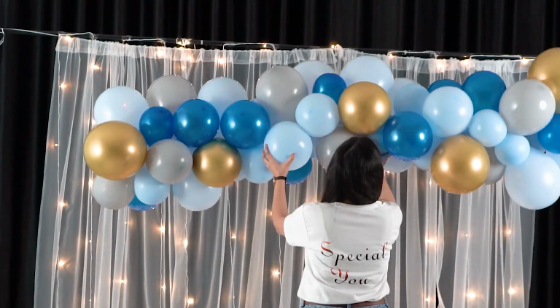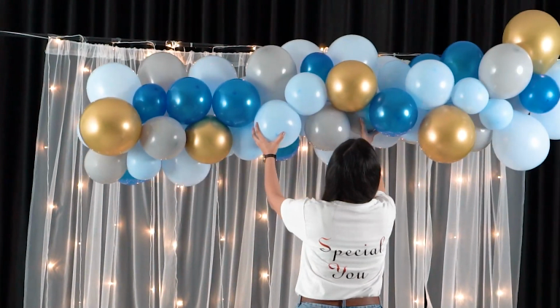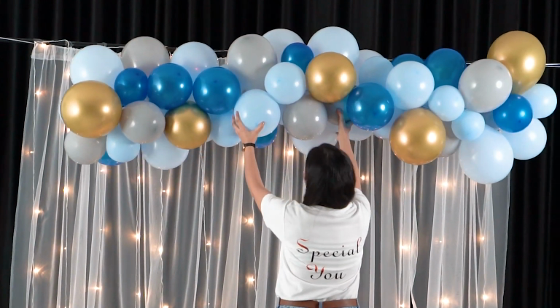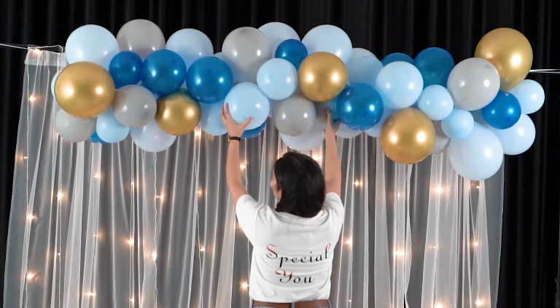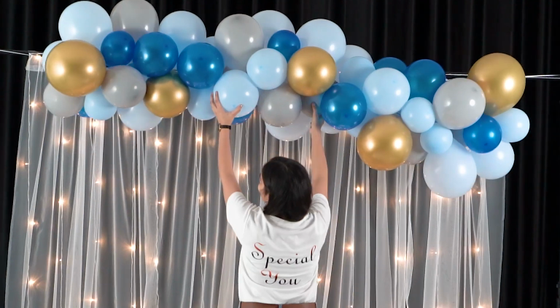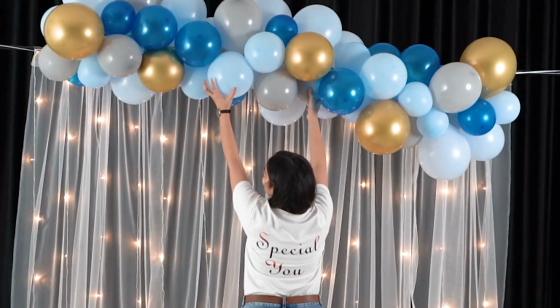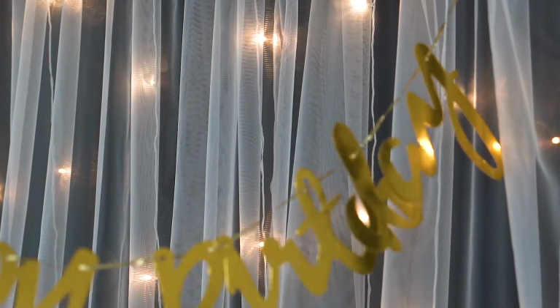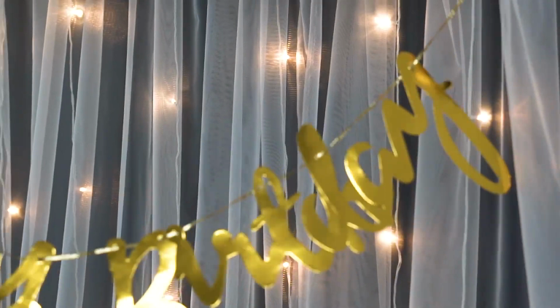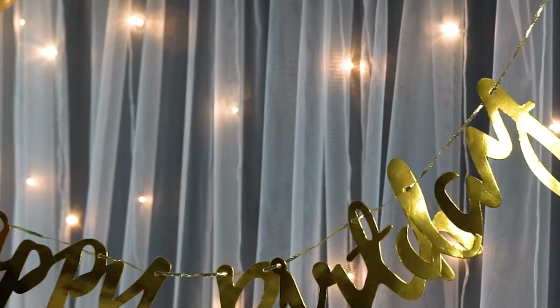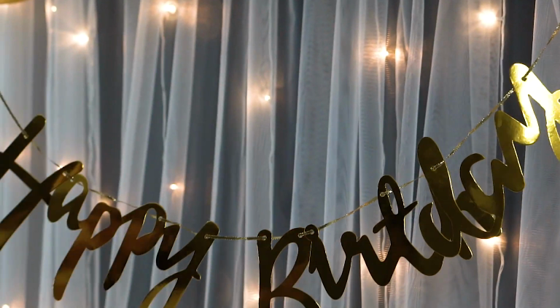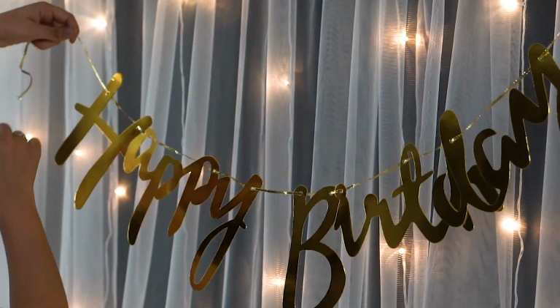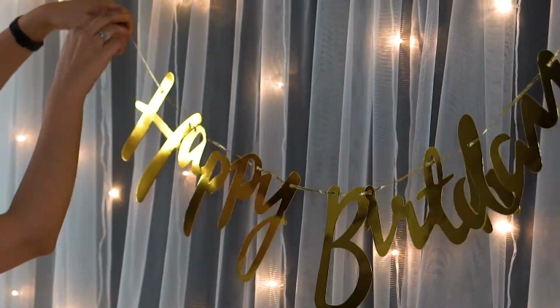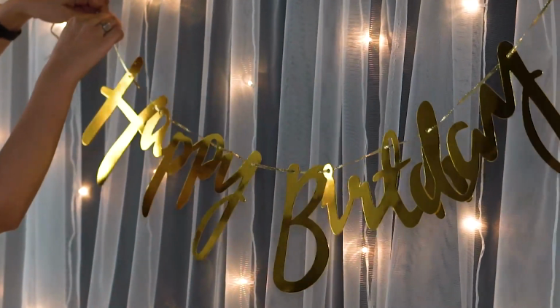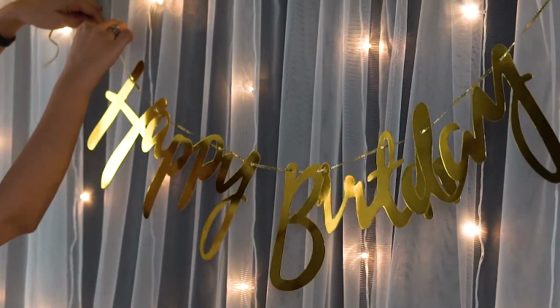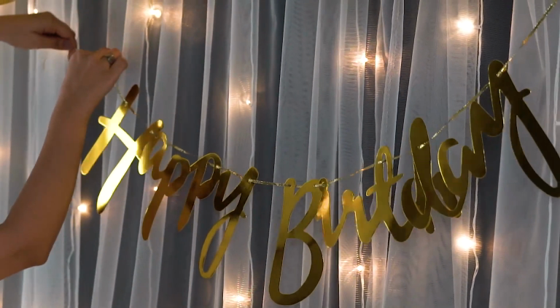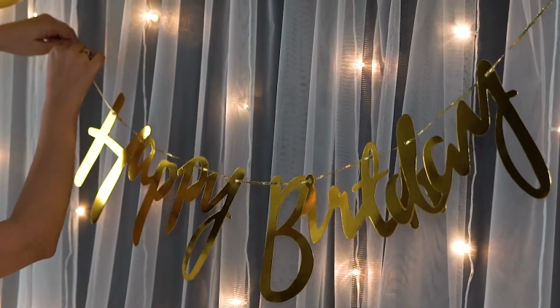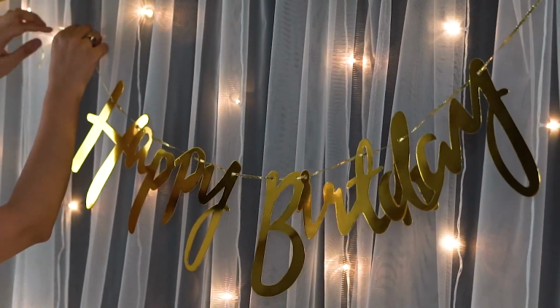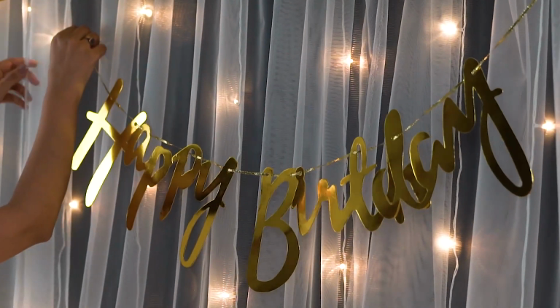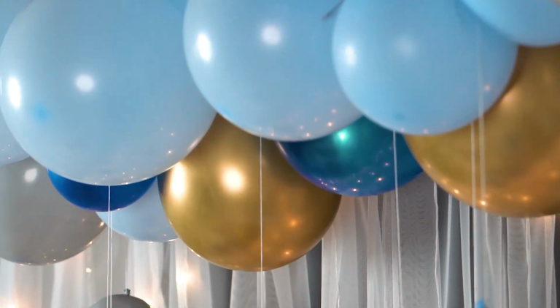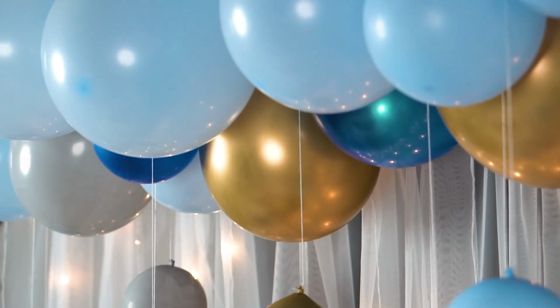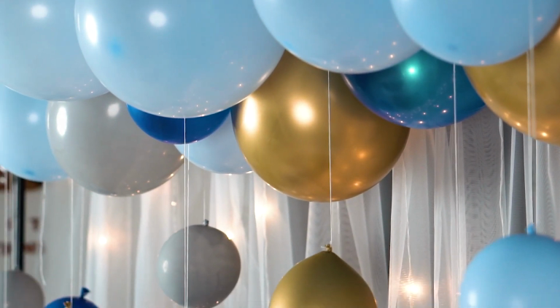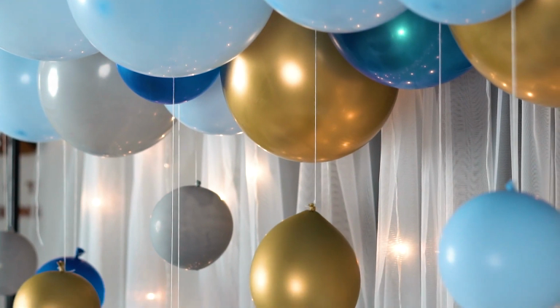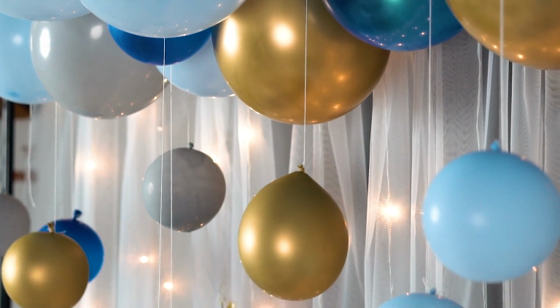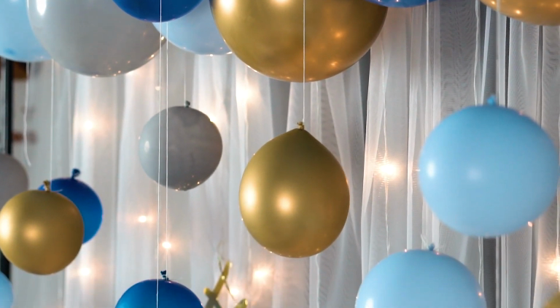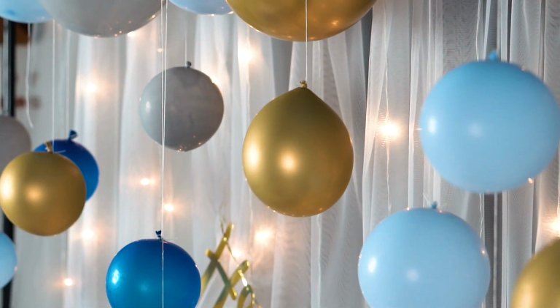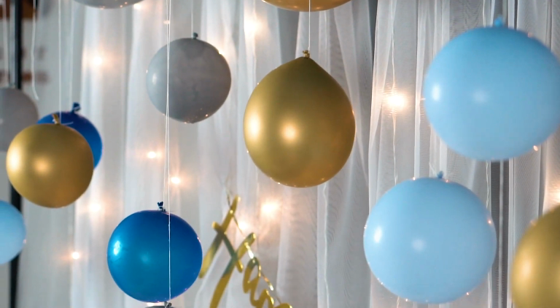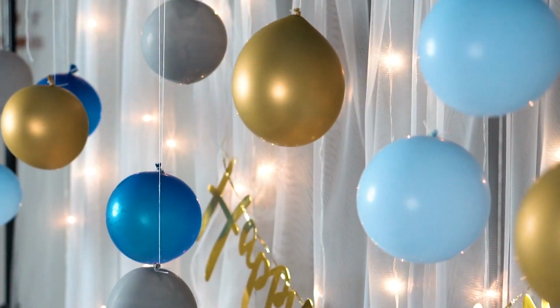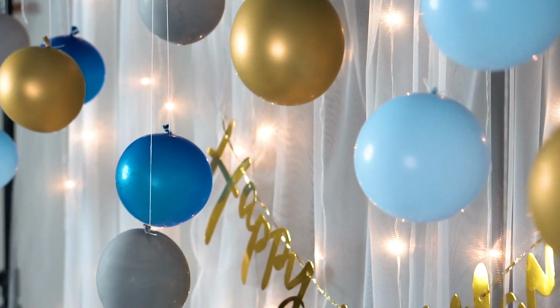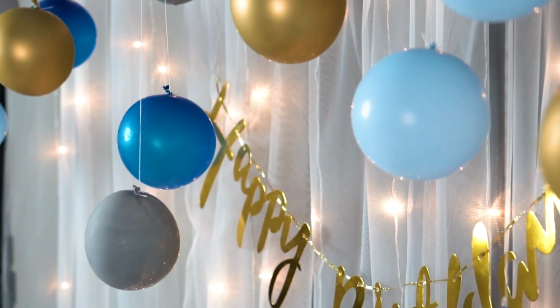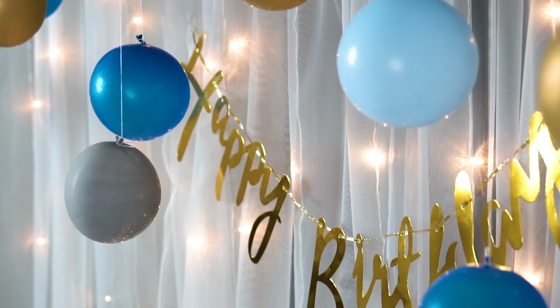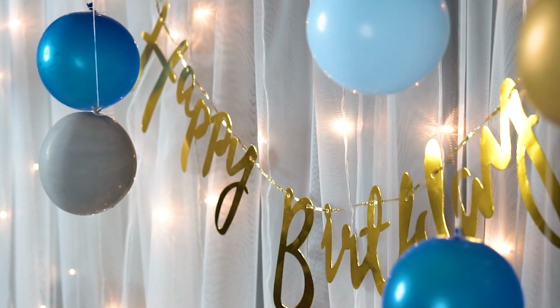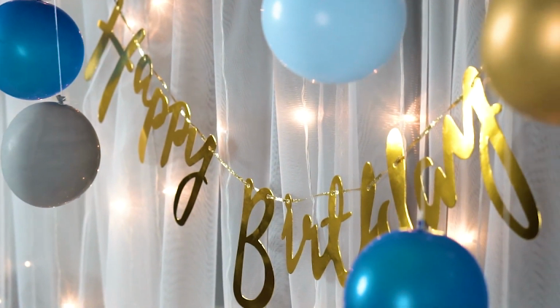Hang or clip the birthday banner to the curtain or the balloon garland. Hang the half-inflated balloons to make balloon drops.